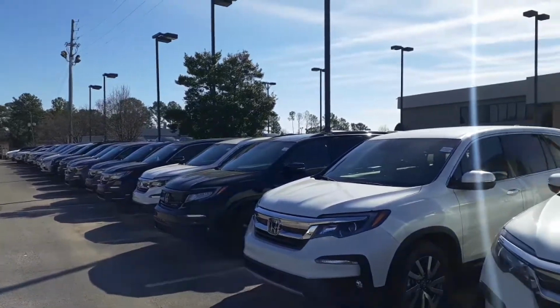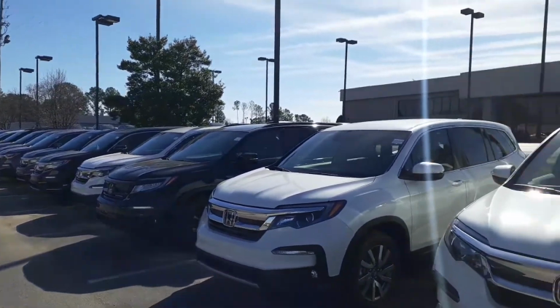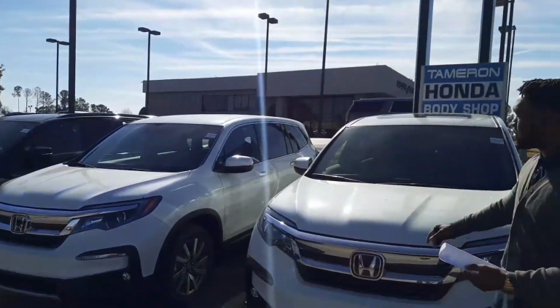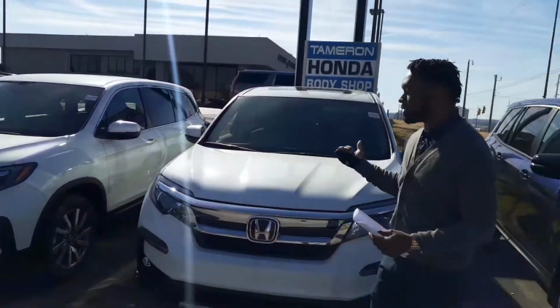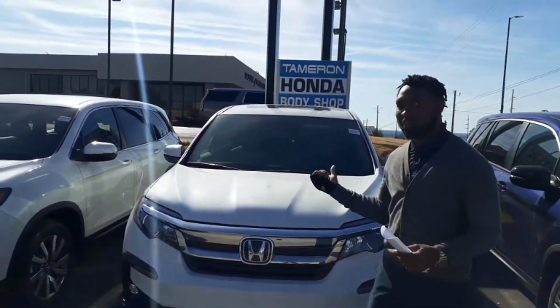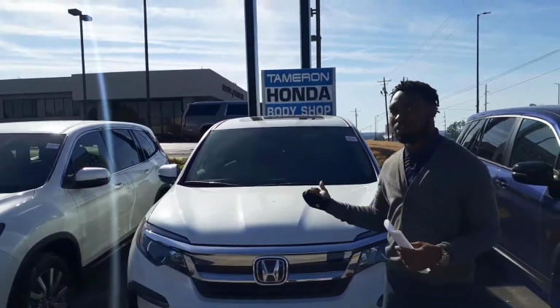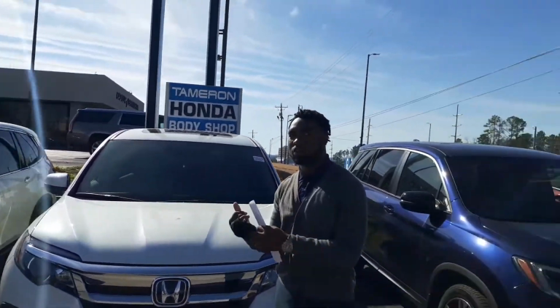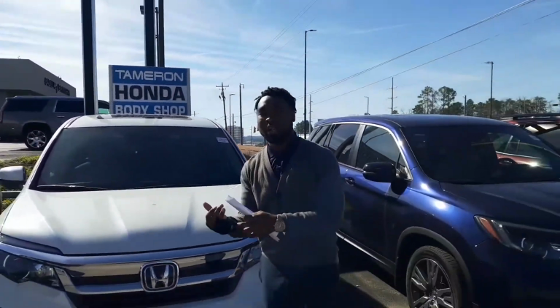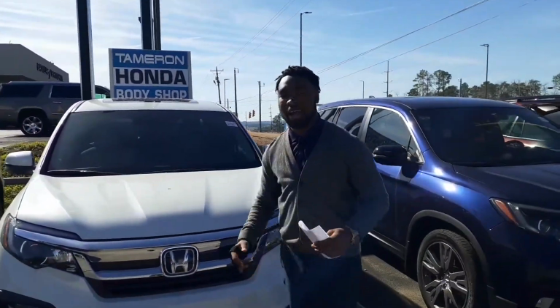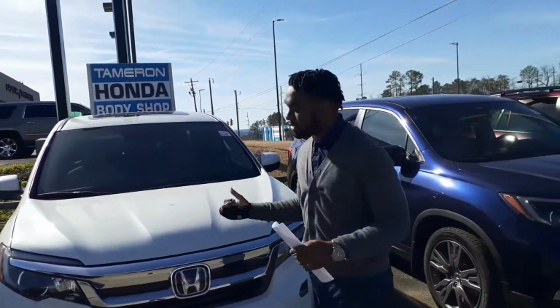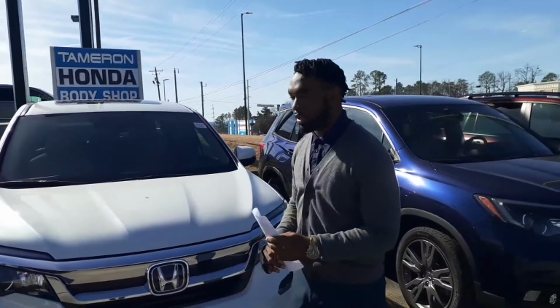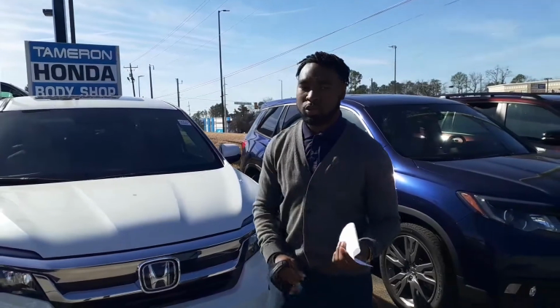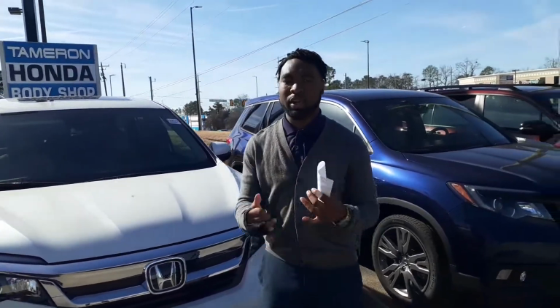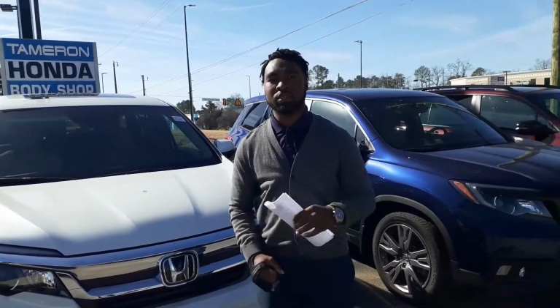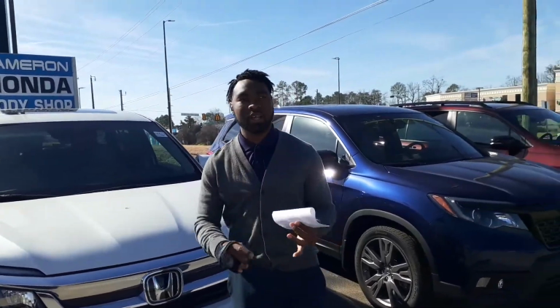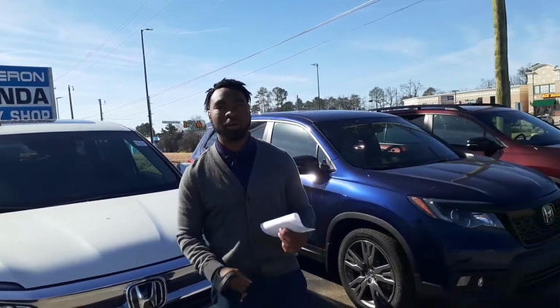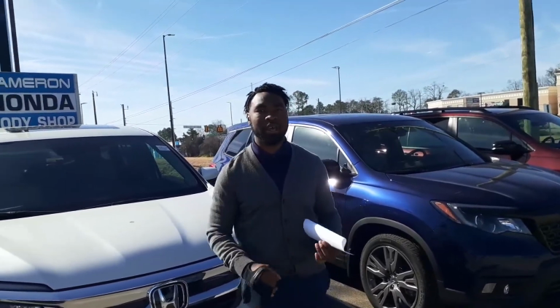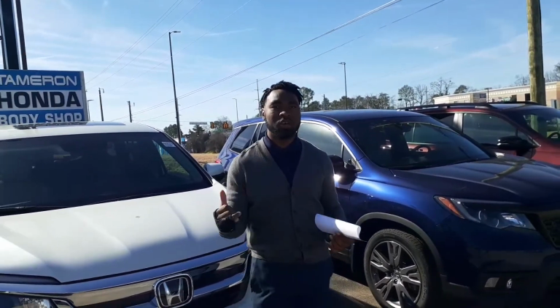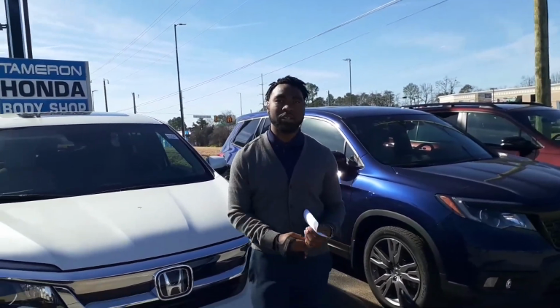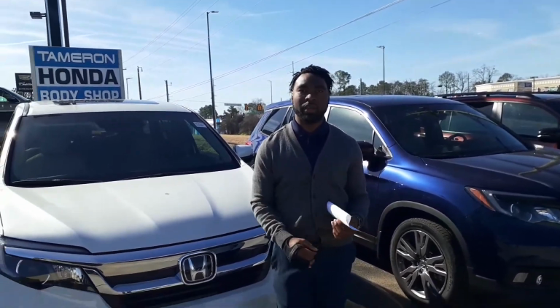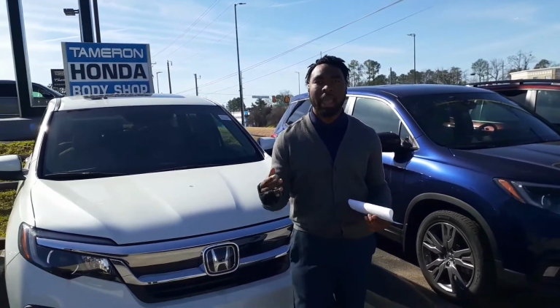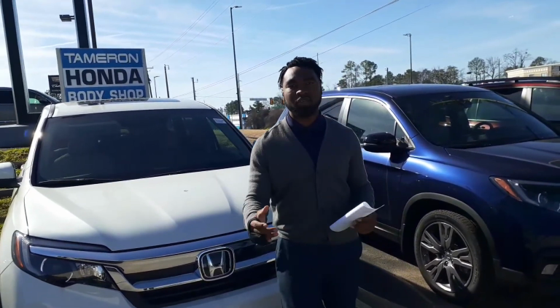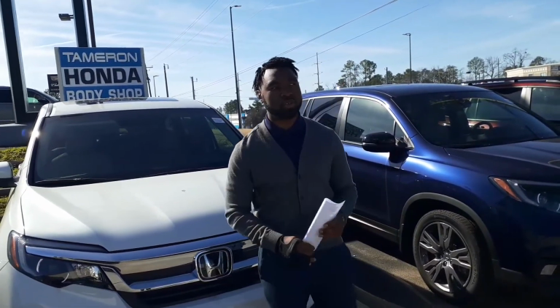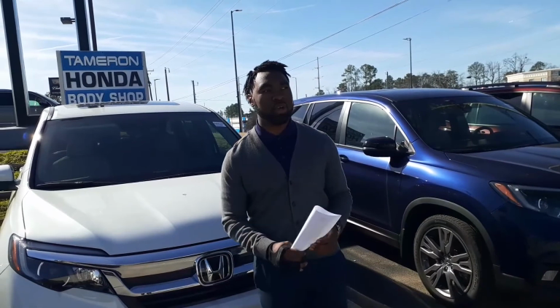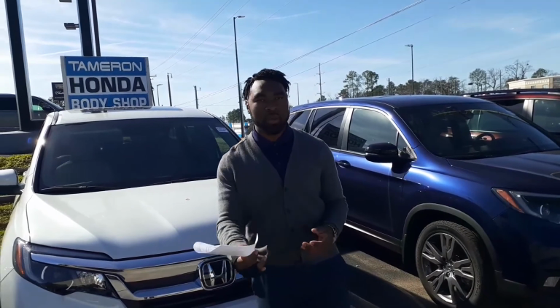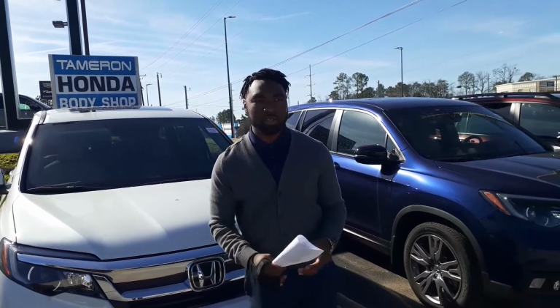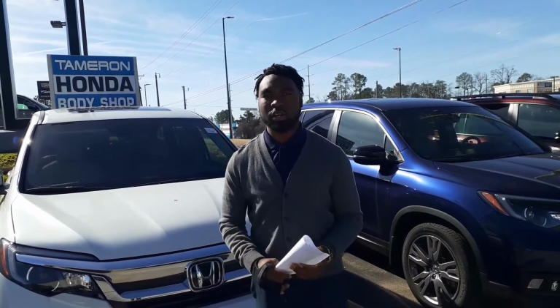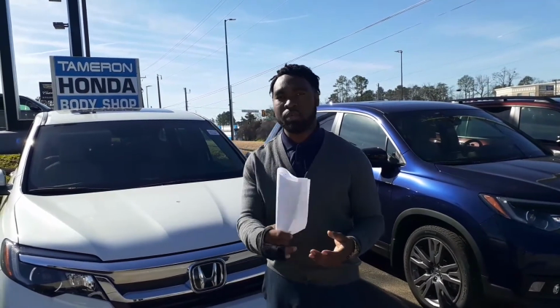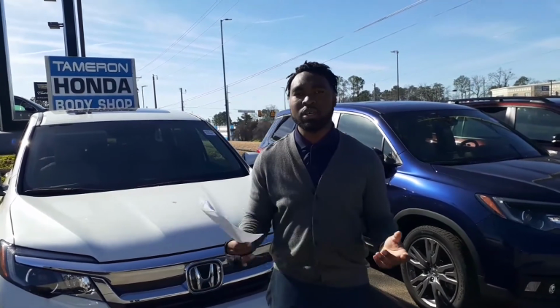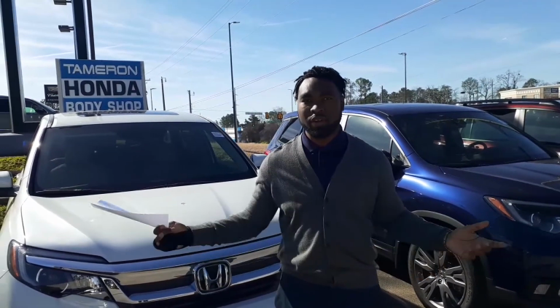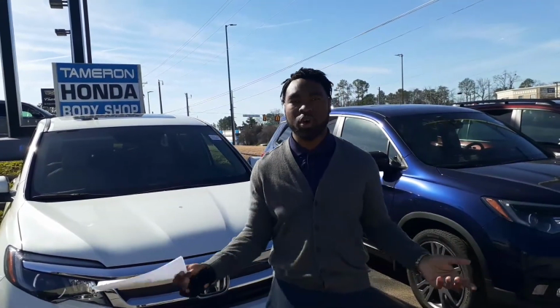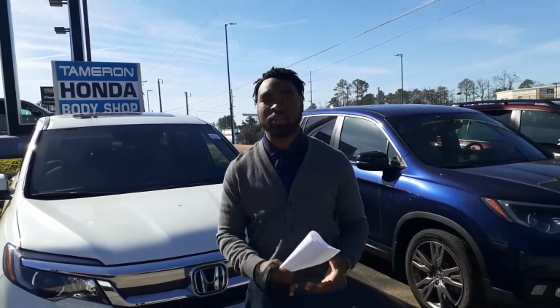I just wanted to go over some of the great standout features on this vehicle, like your Honda Sensing Package. This is going to be your lane keep assist, lane departure mitigation, pre-collision braking, and adaptive cruise control — all designed to help keep you safe and on the road at all times.